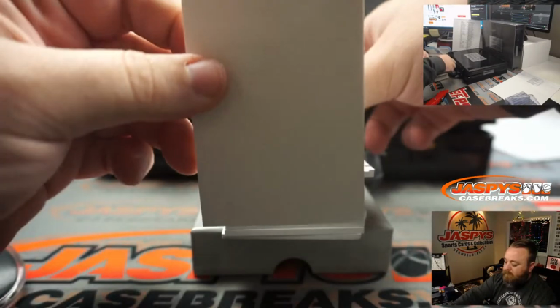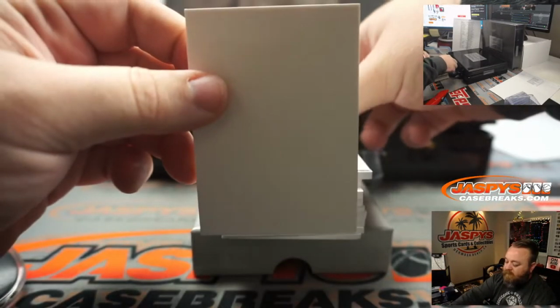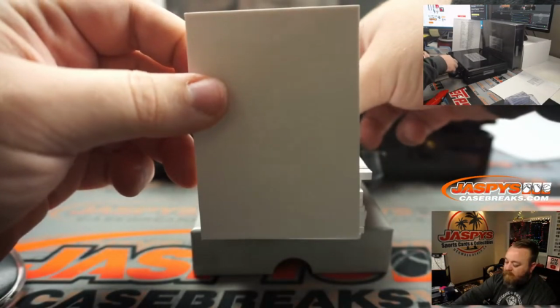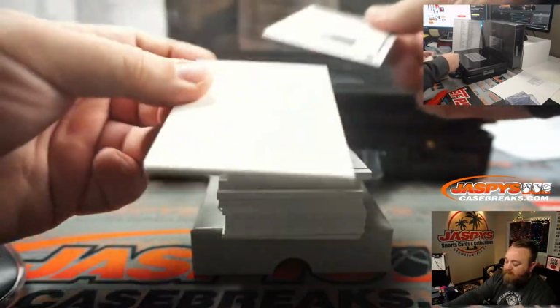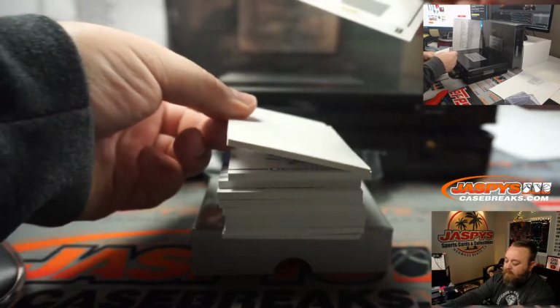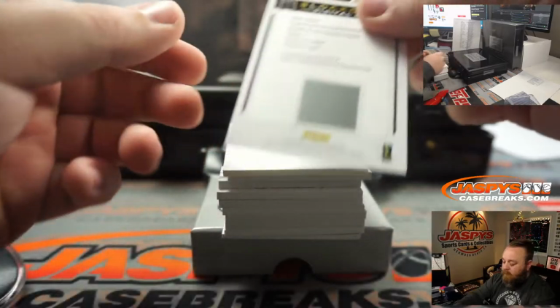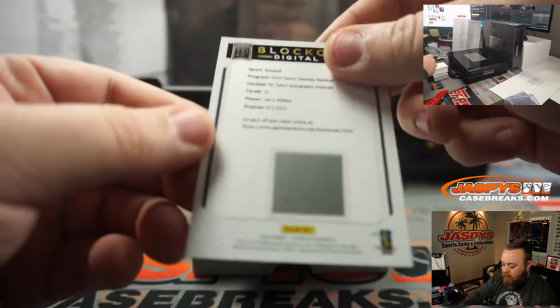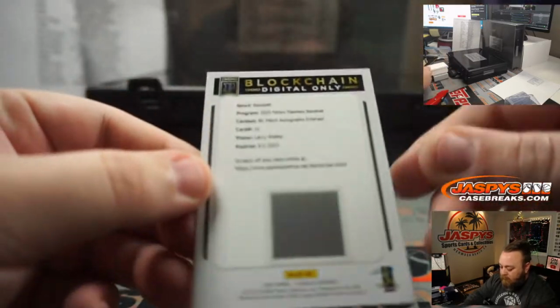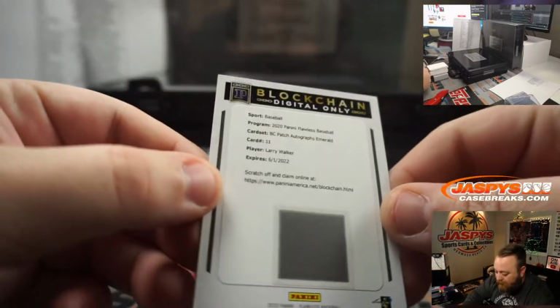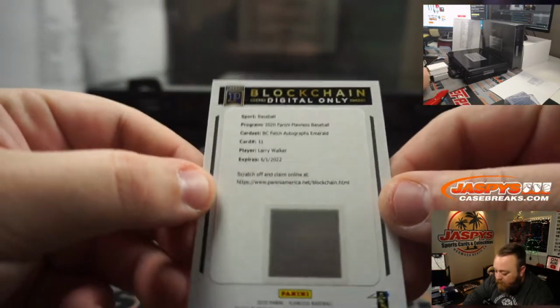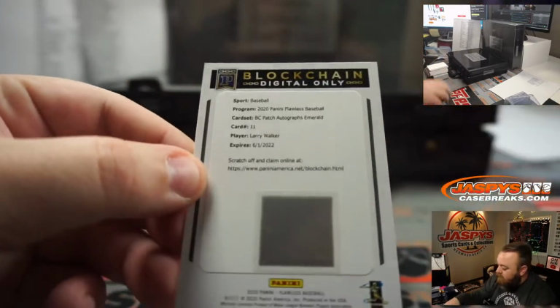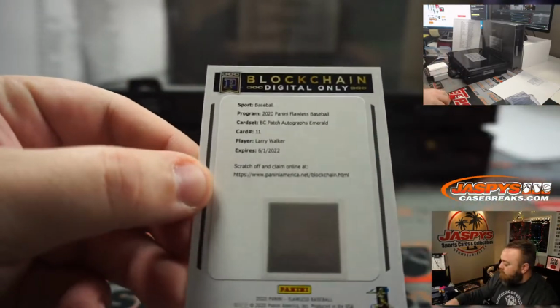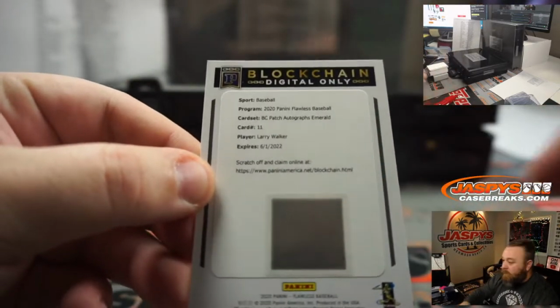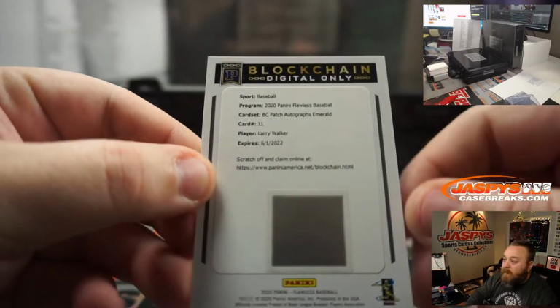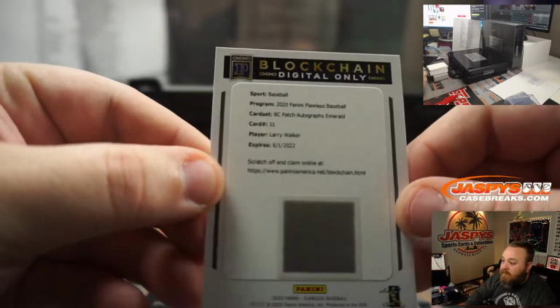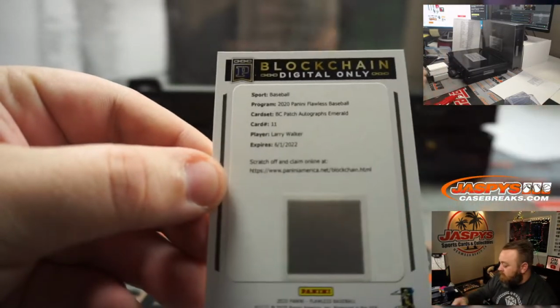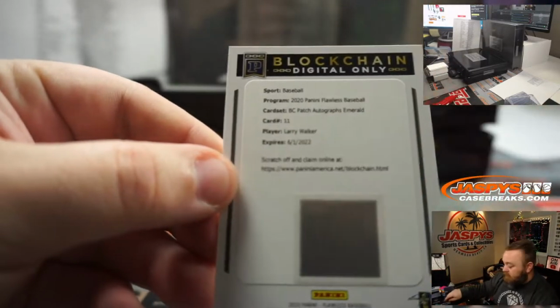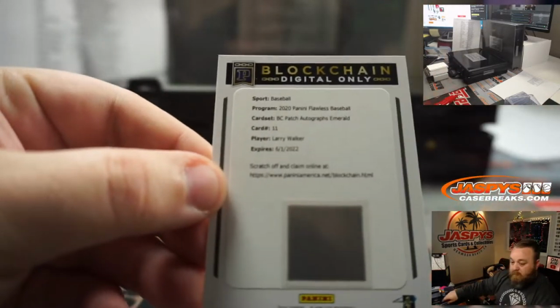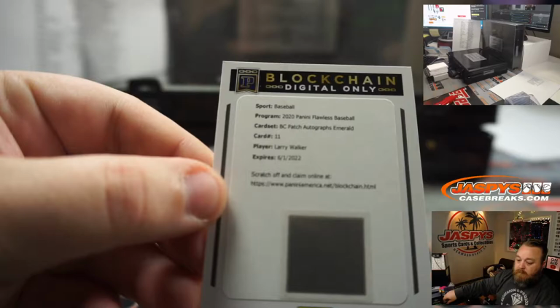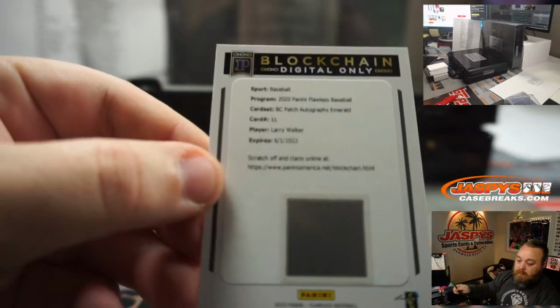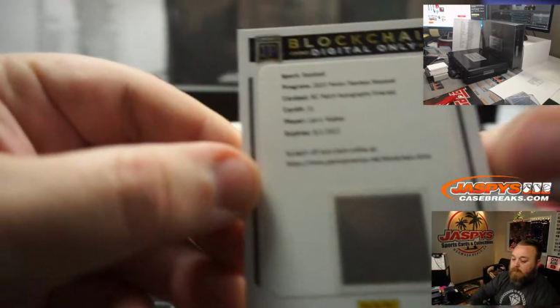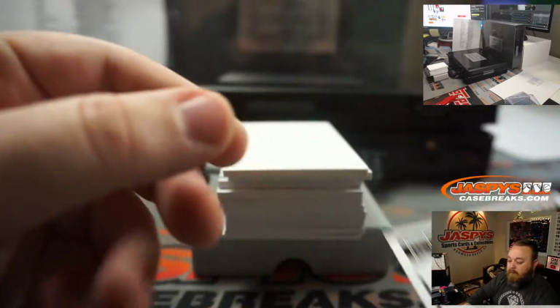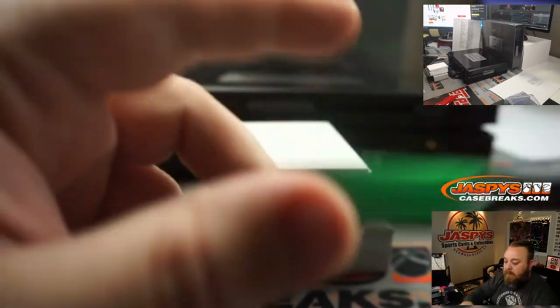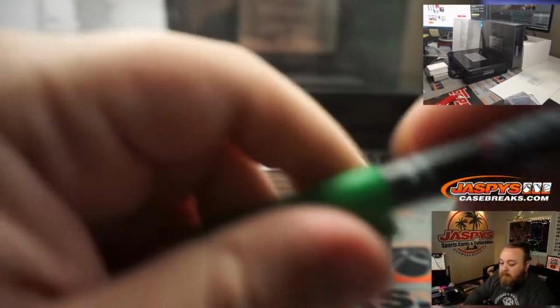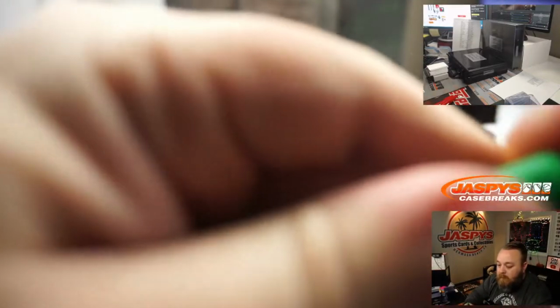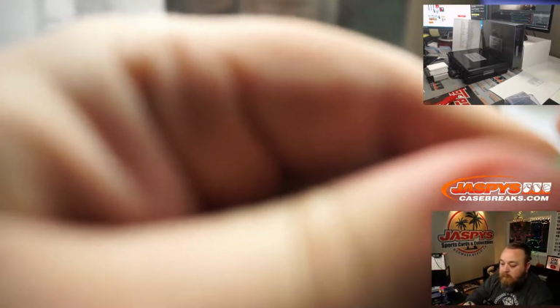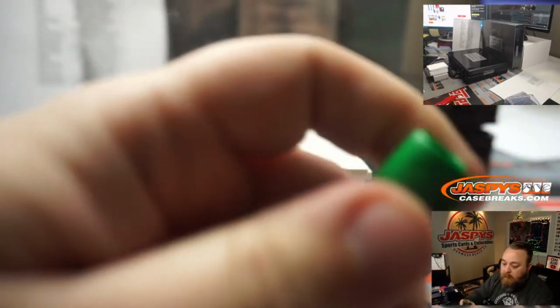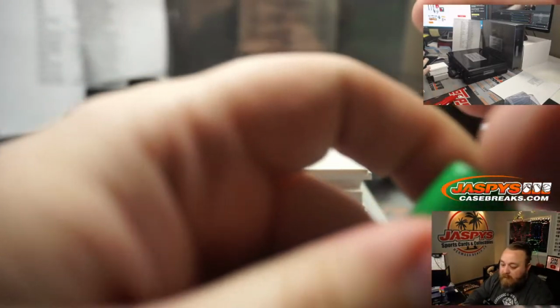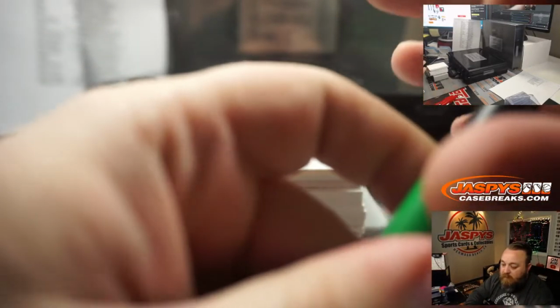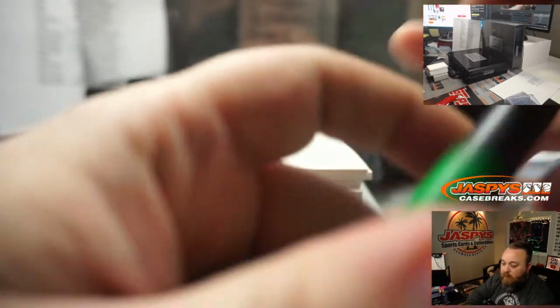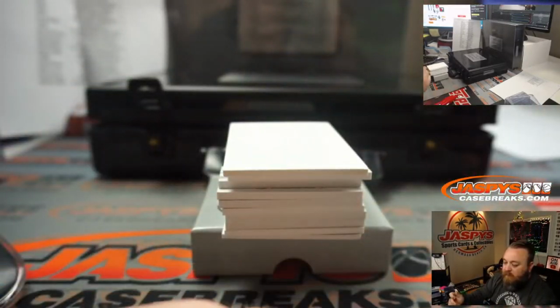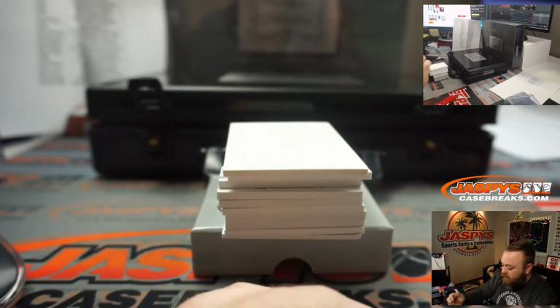First up — redemption: Larry Walker, Colorado Rockies.